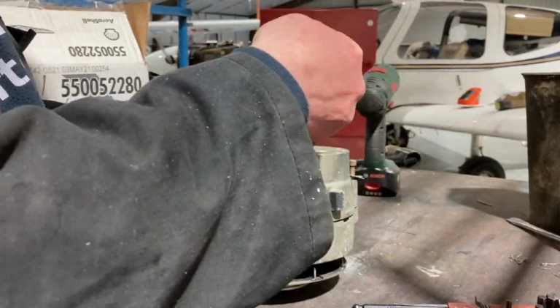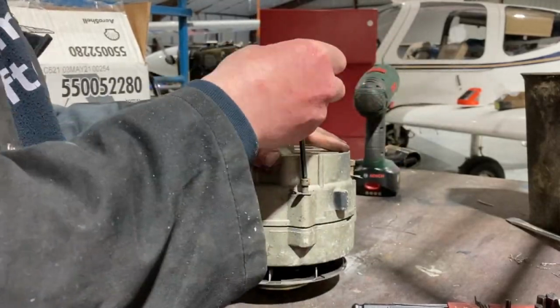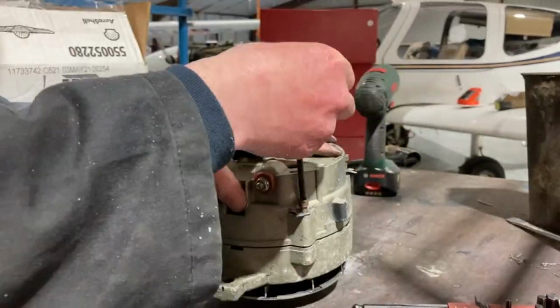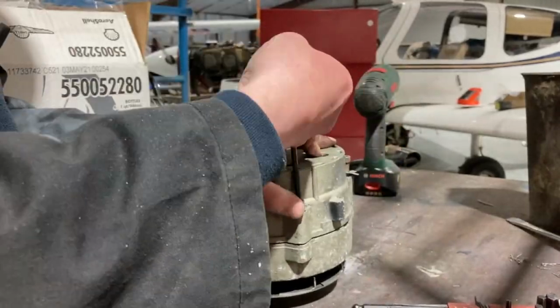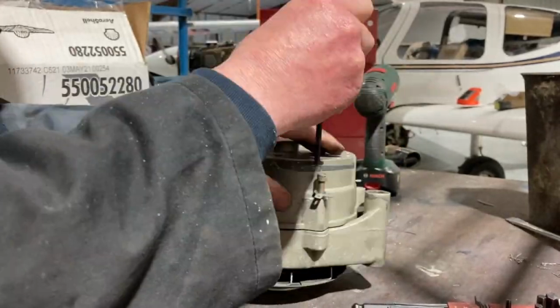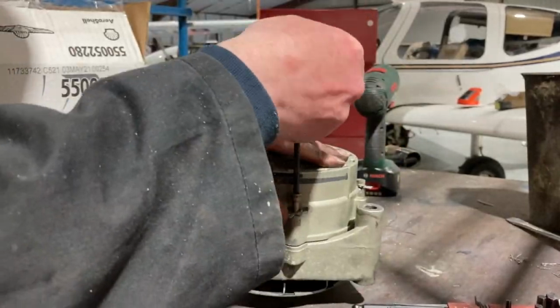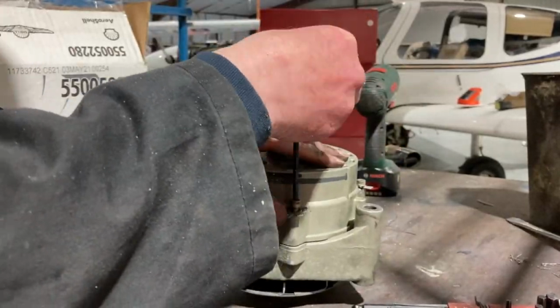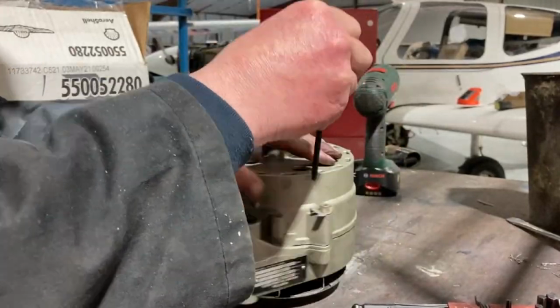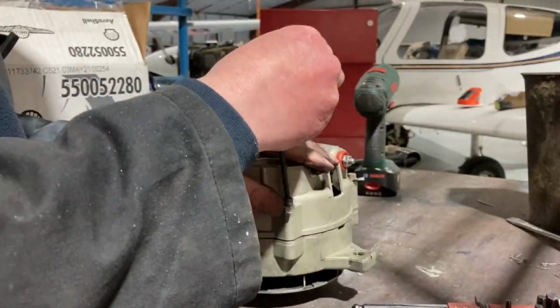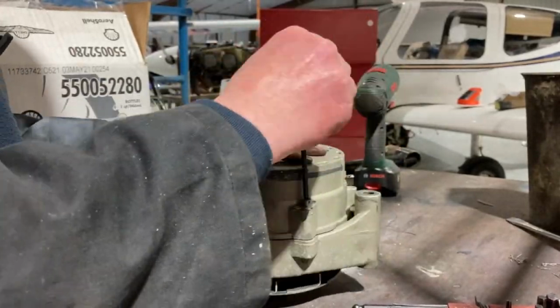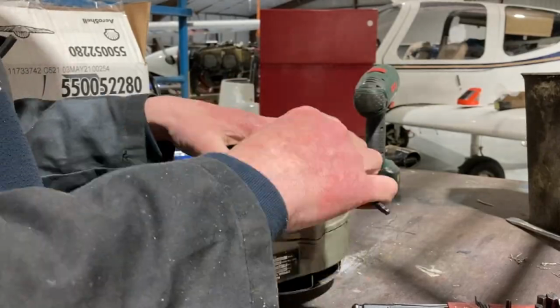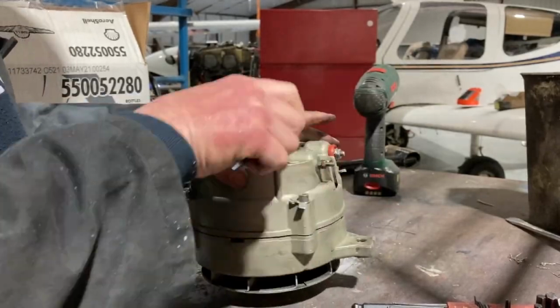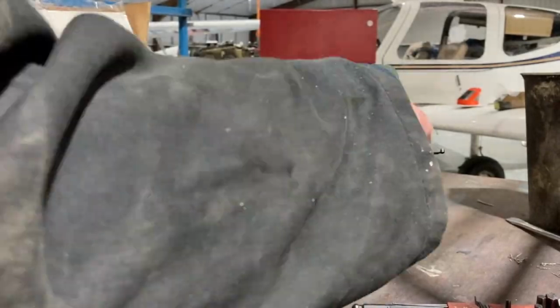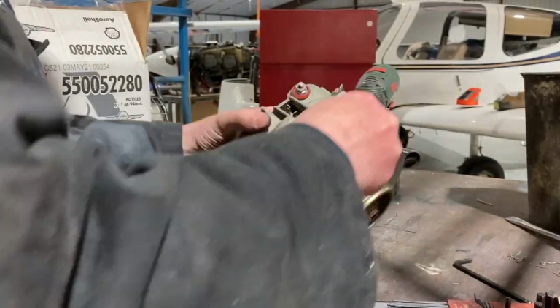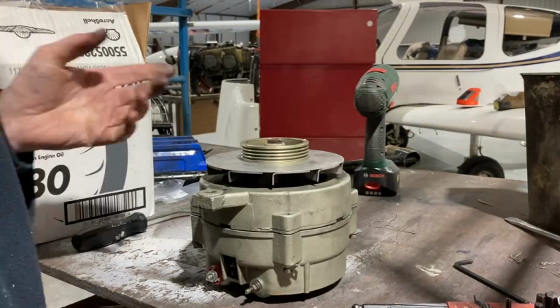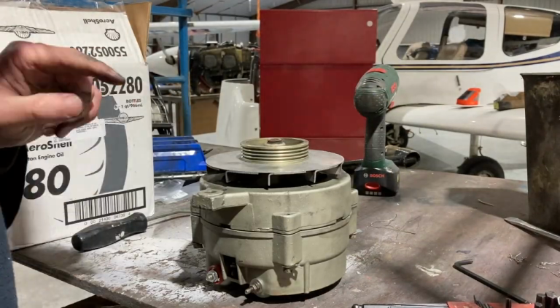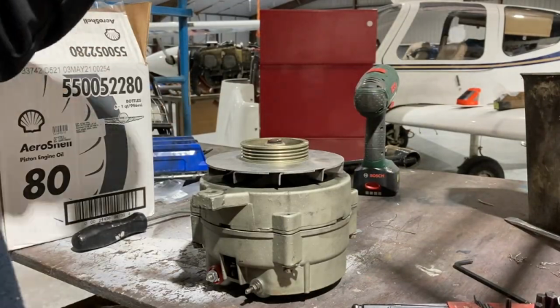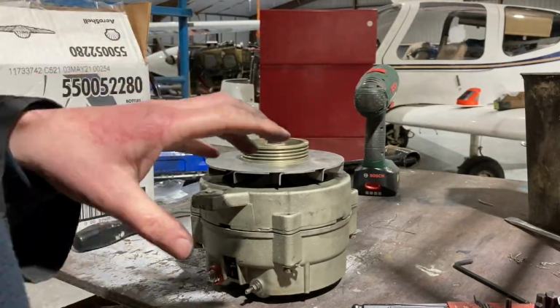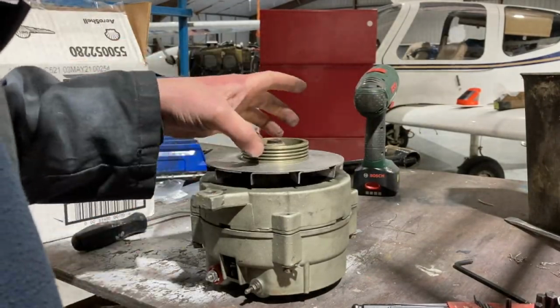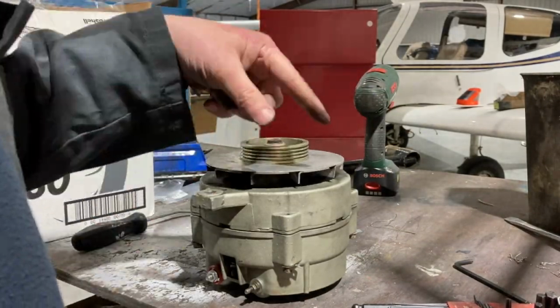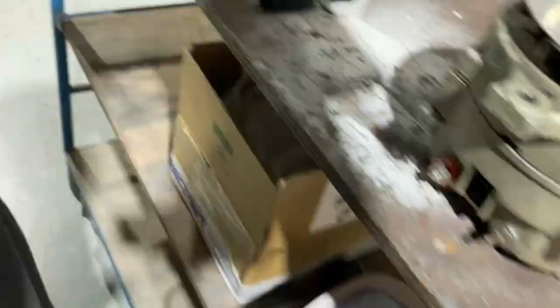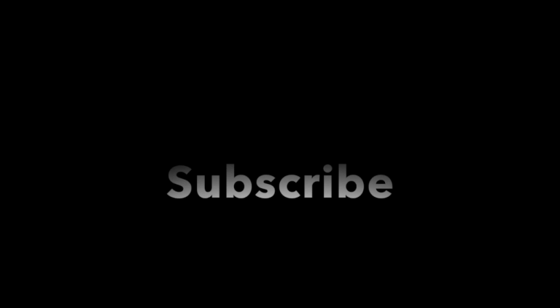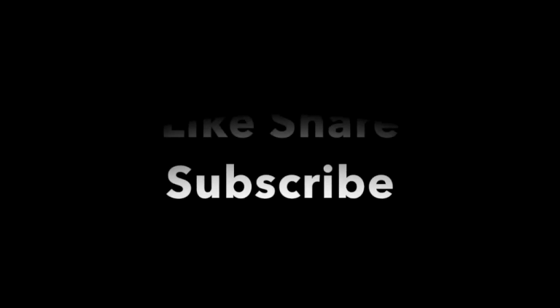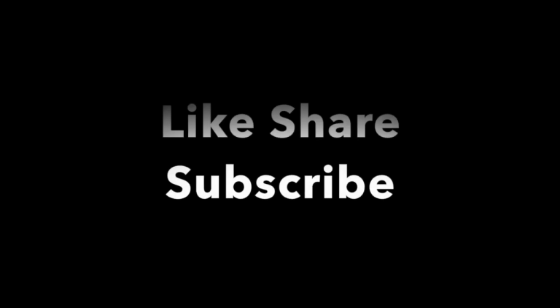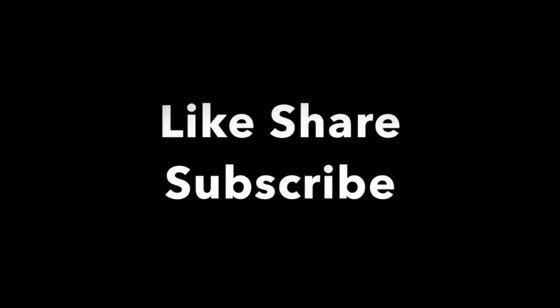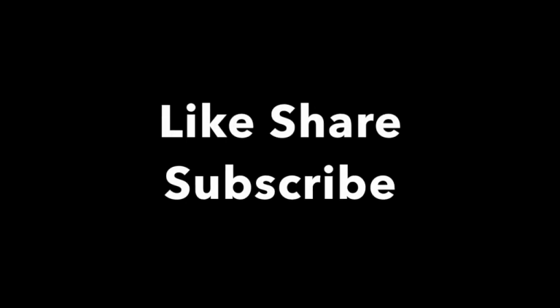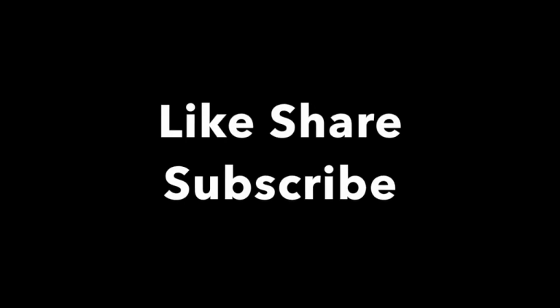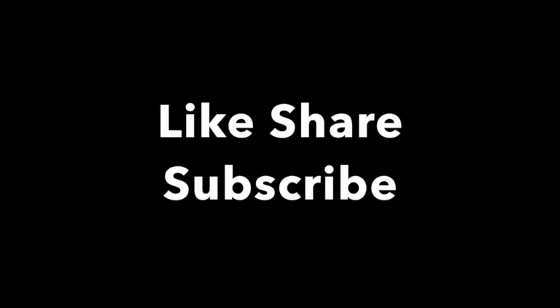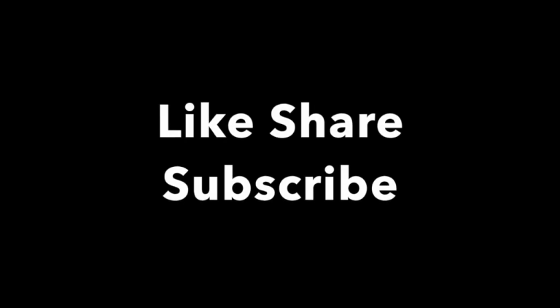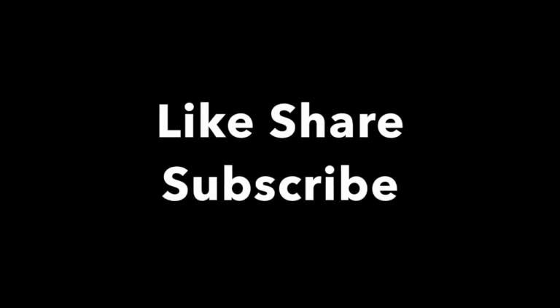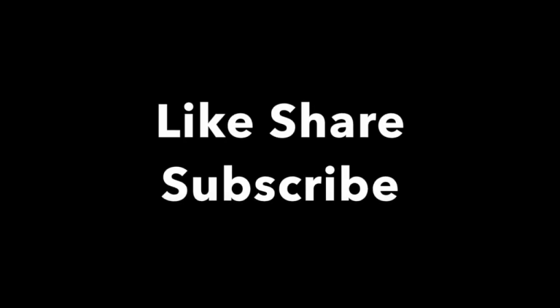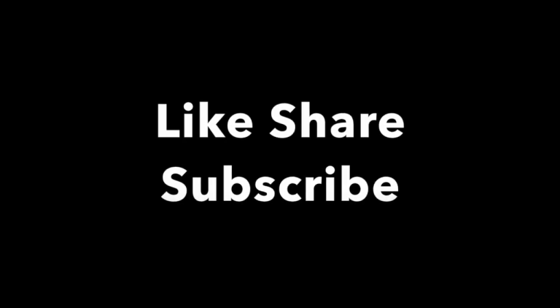We found something — I feel justified in changing the alternator. We'll pop a new one on tomorrow and I'm confident that will cure the problem. Thanks for watching — if you like this kind of video, please like, share and subscribe.